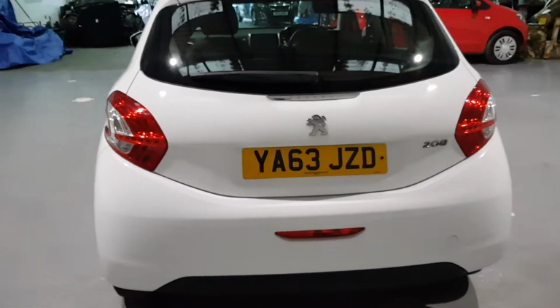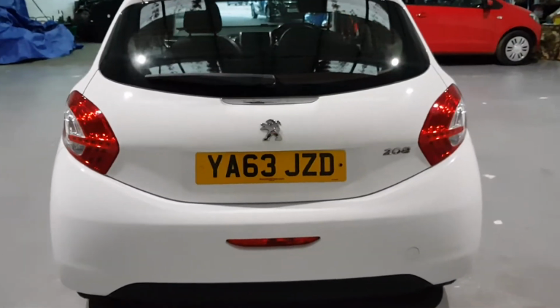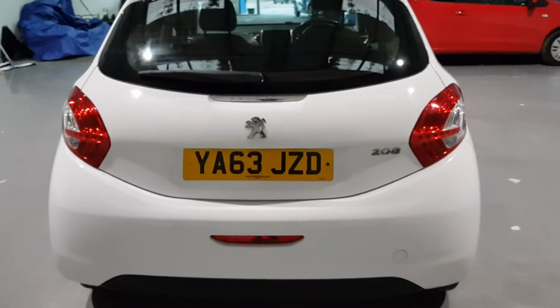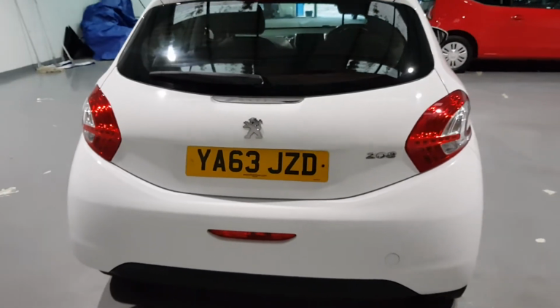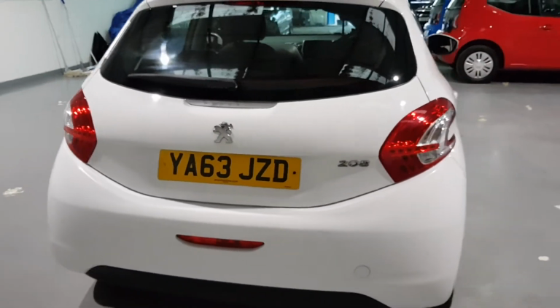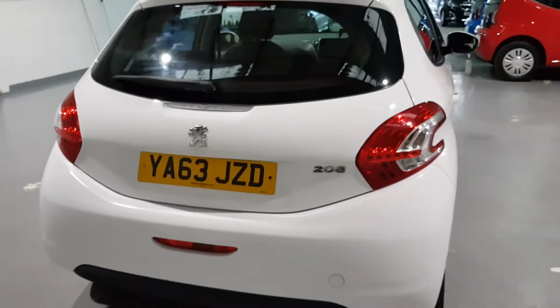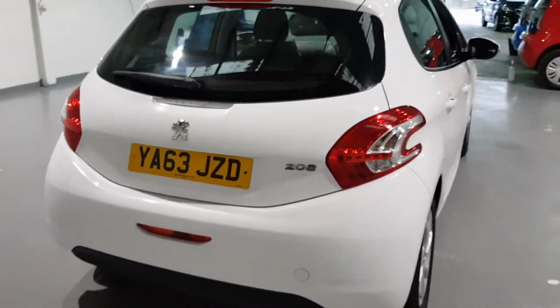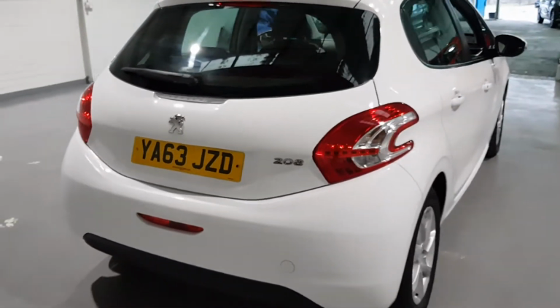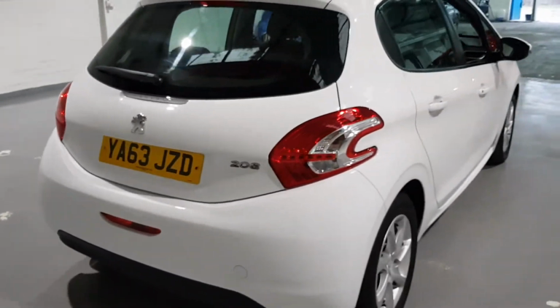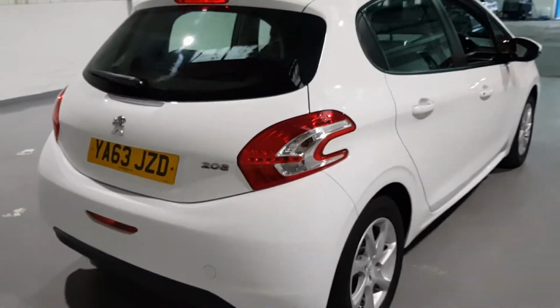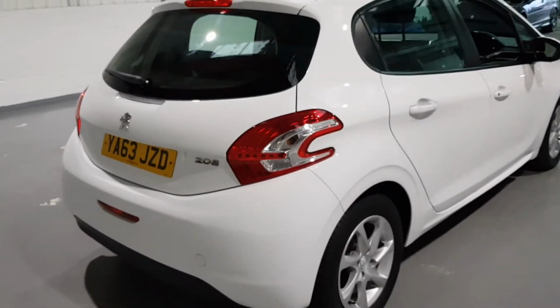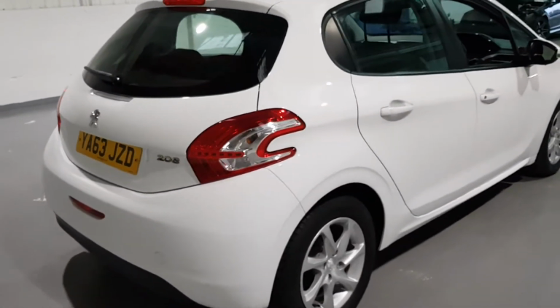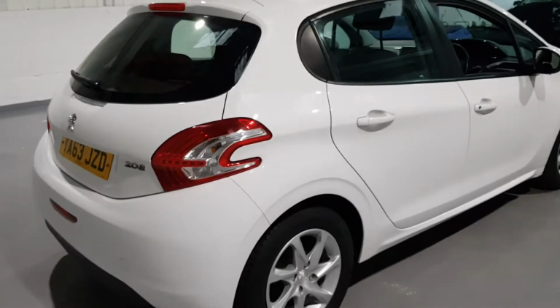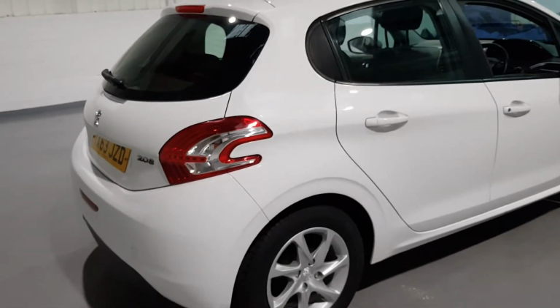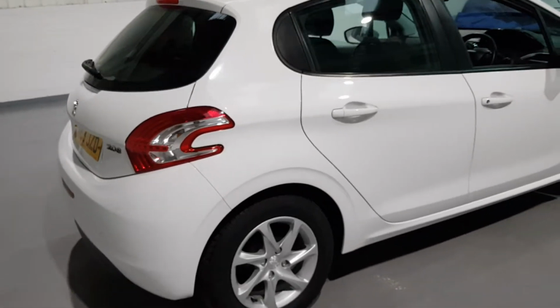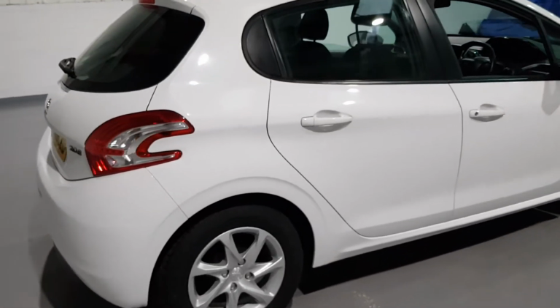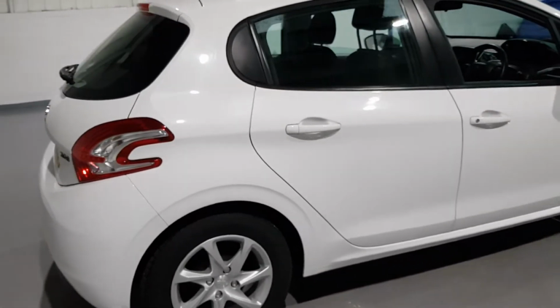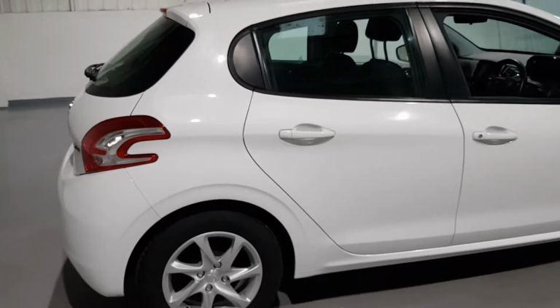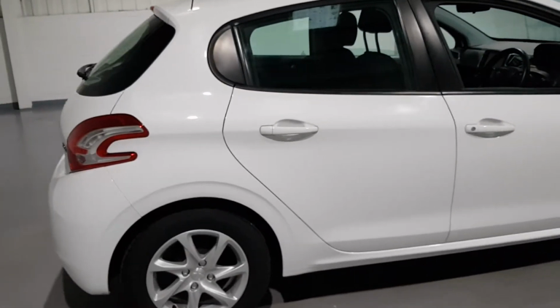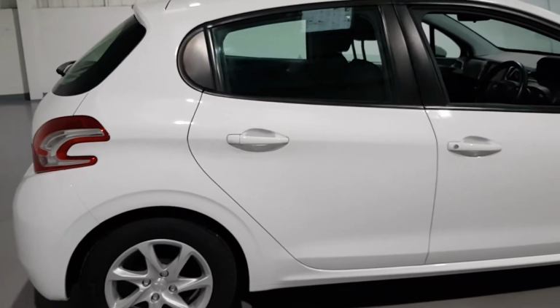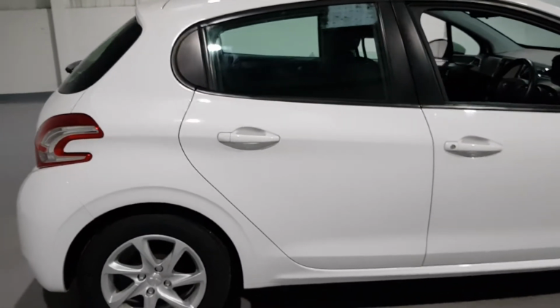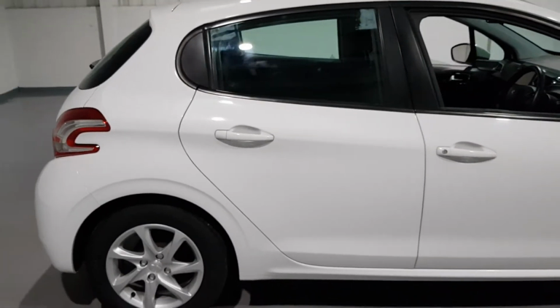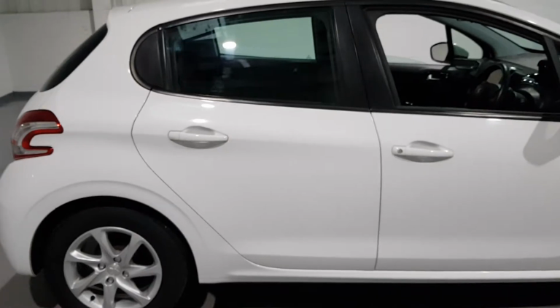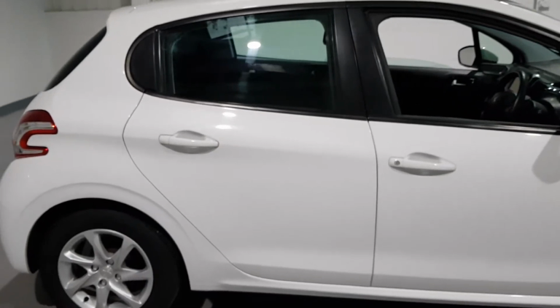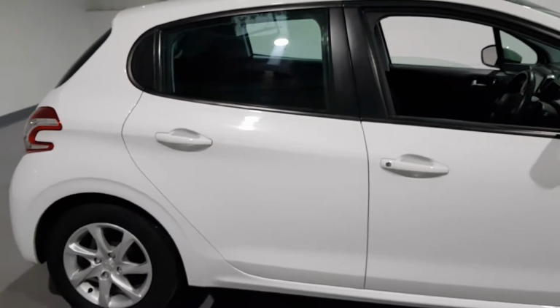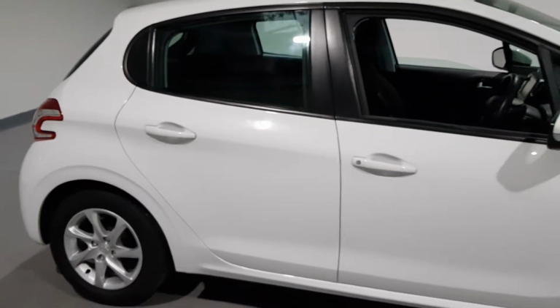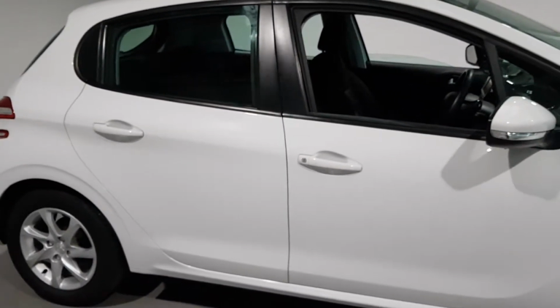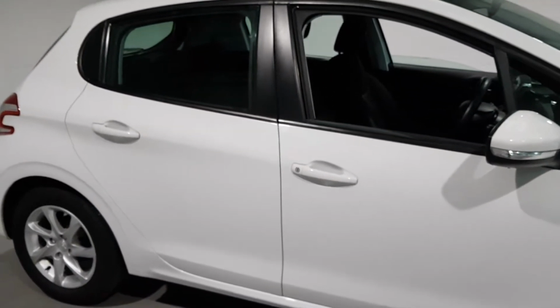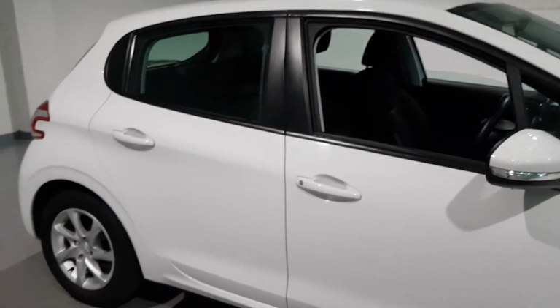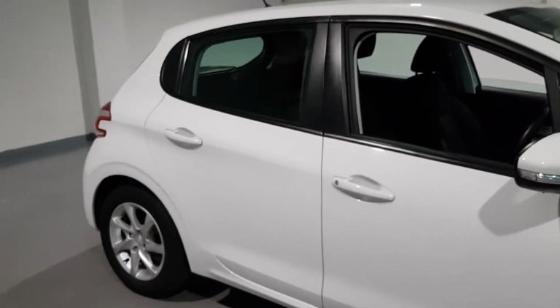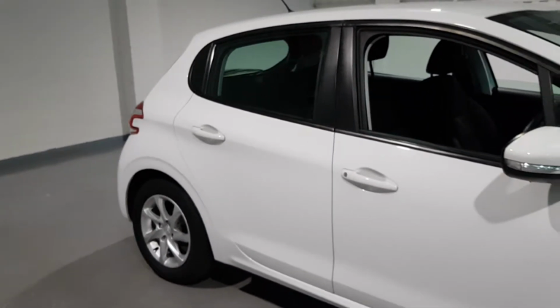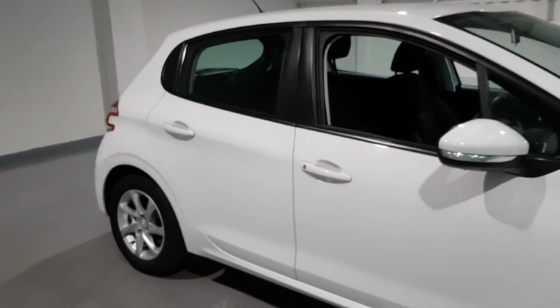When Peugeot brought these out, they sold like wildfire. I think it's to do with the styling — I think they're a gorgeous looking car. Fantastic, cheap to run, cheap to insure. Brilliant little motor. They produce plenty of miles per gallon out of these as well.